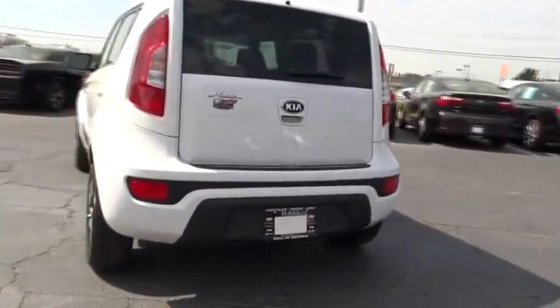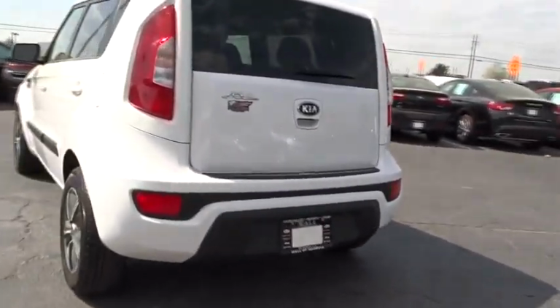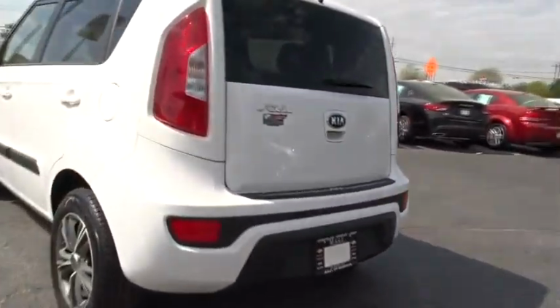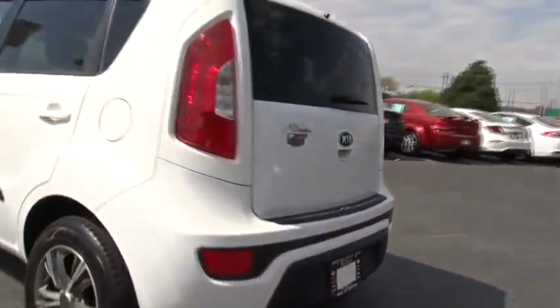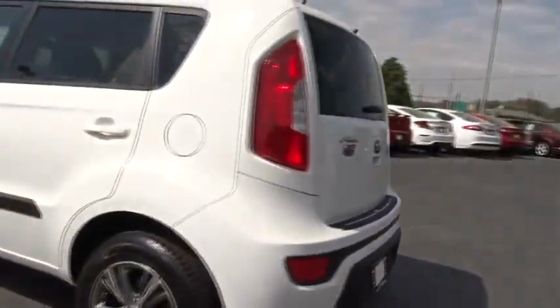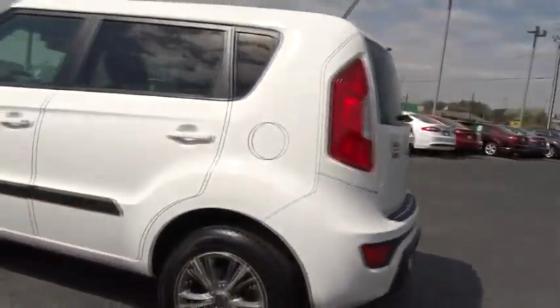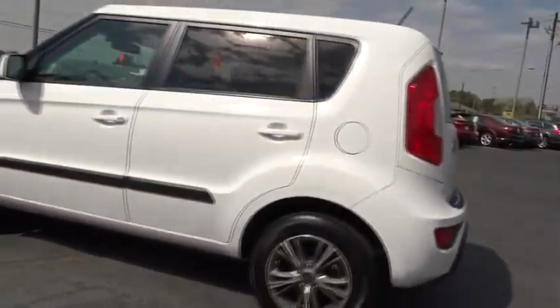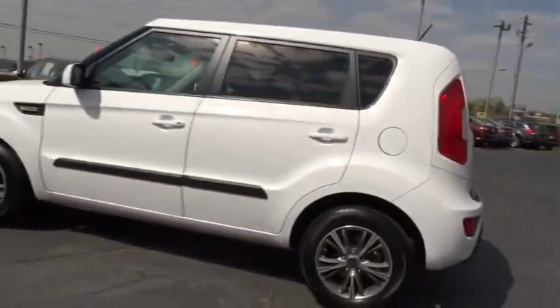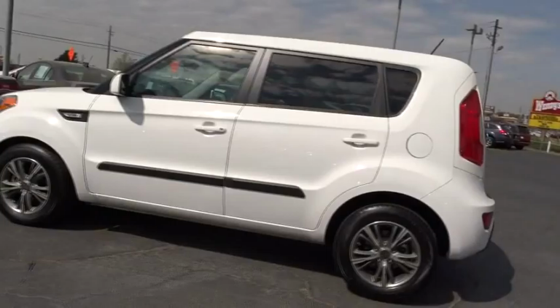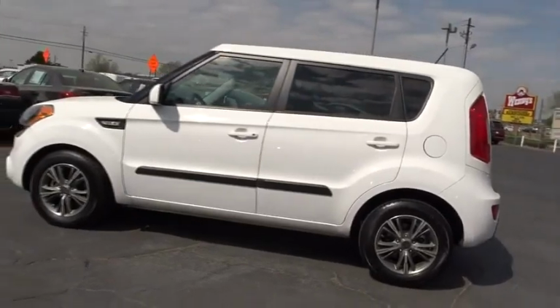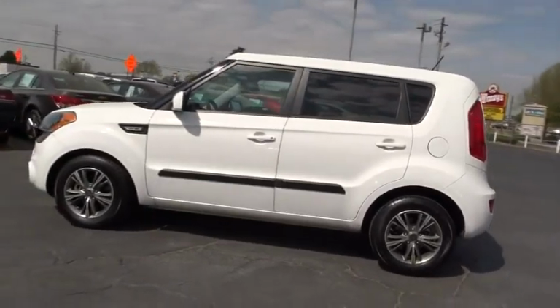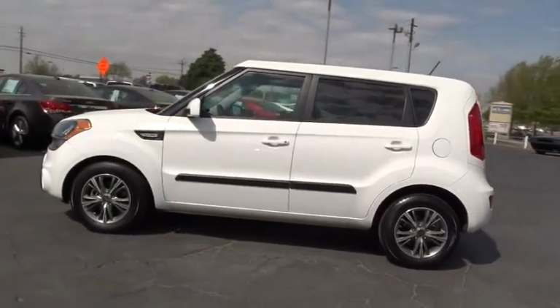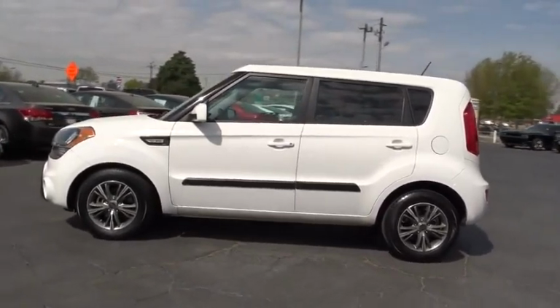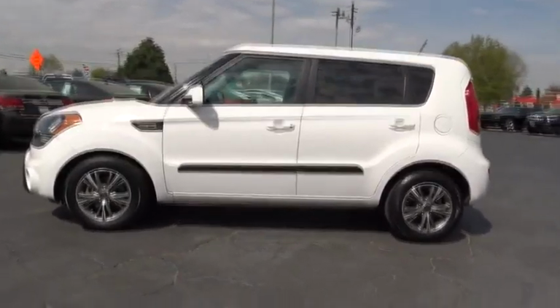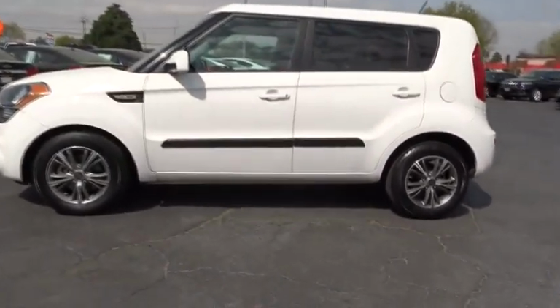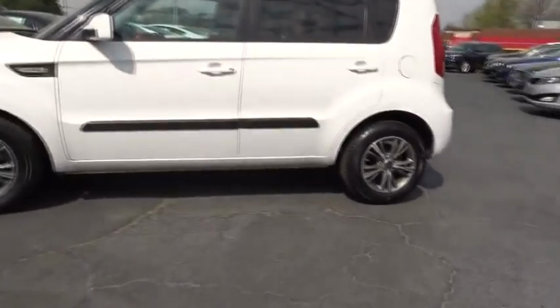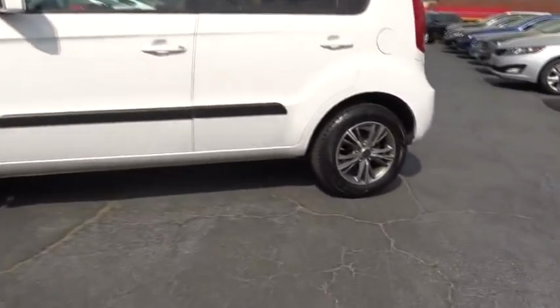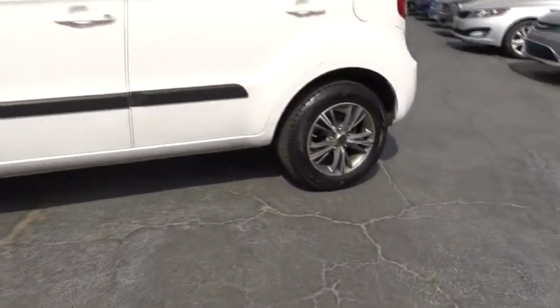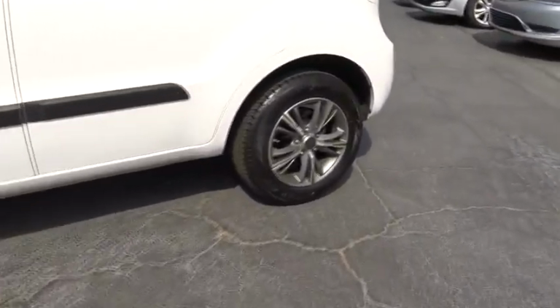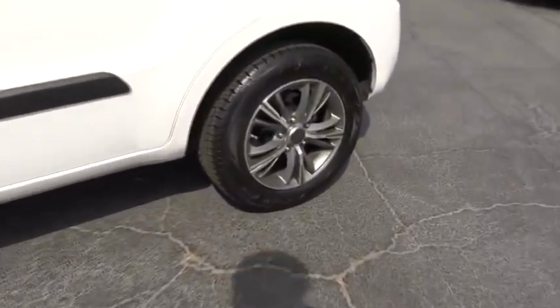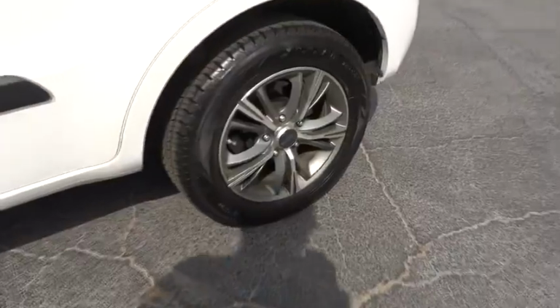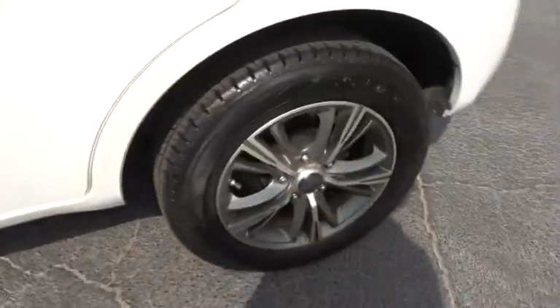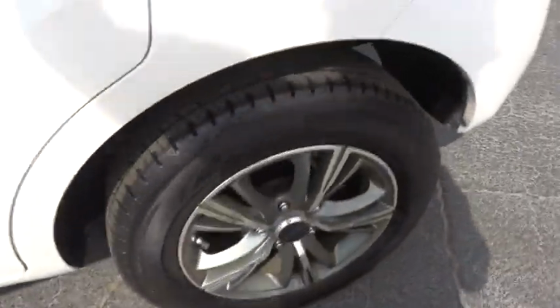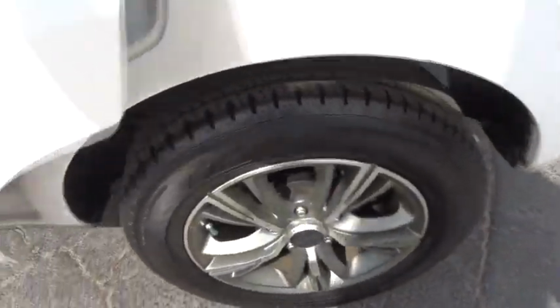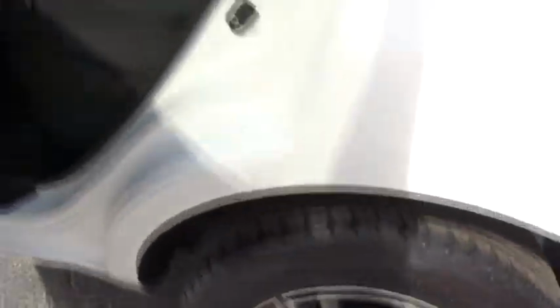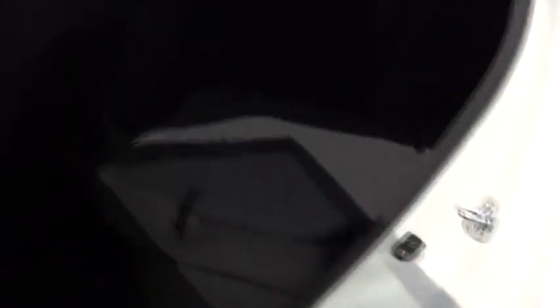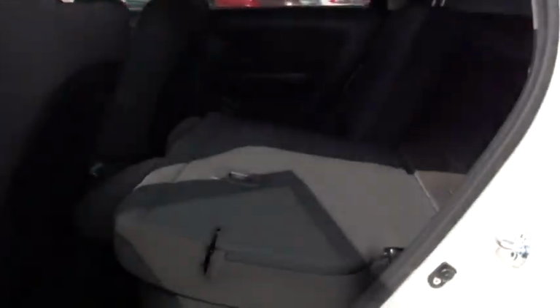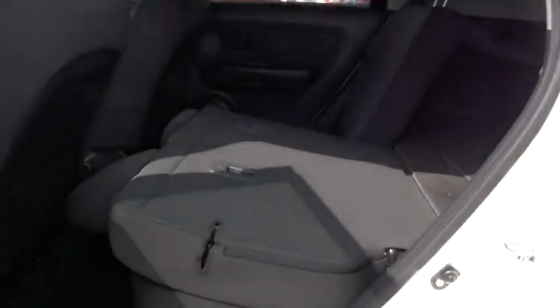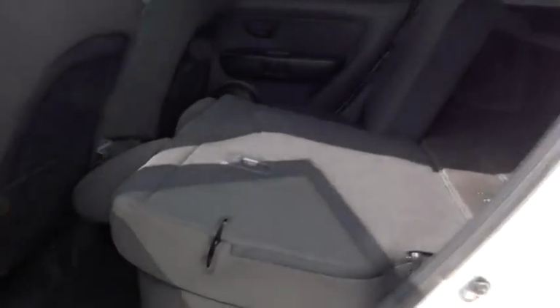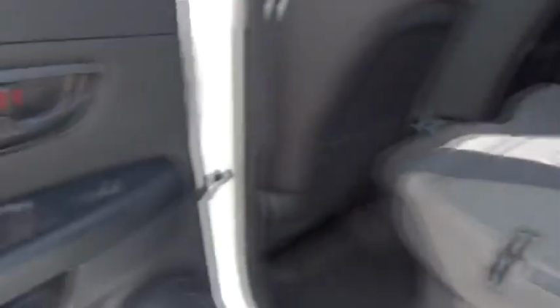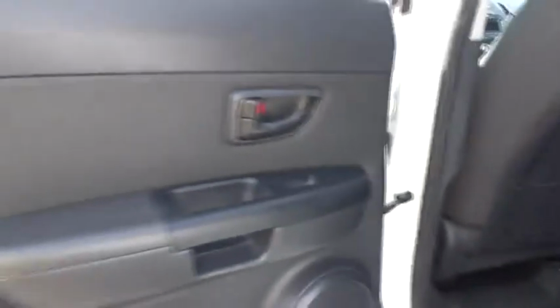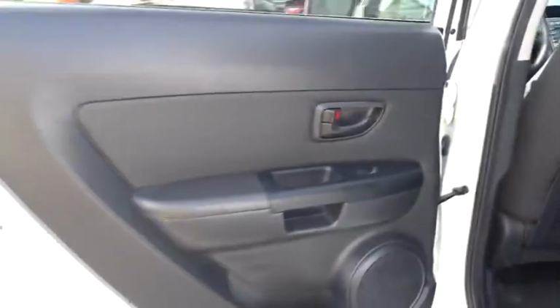Stability control, traction control, keyless entry, anti-lock braking system, steering wheel audio controls, Bluetooth, power steering, driver airbag, adjustable steering wheel, cruise control, four-wheel disc brakes.